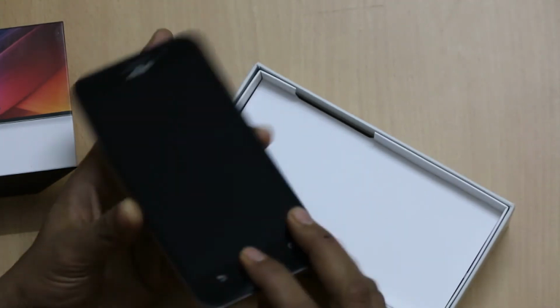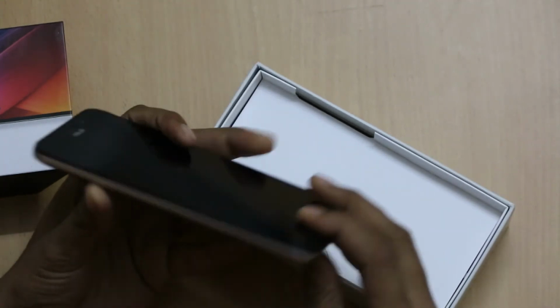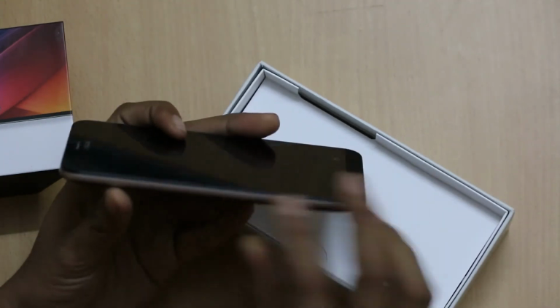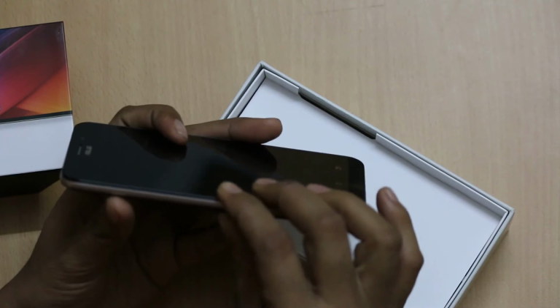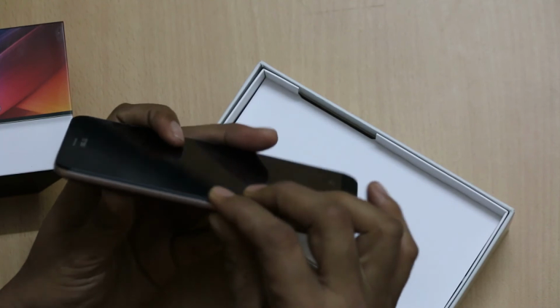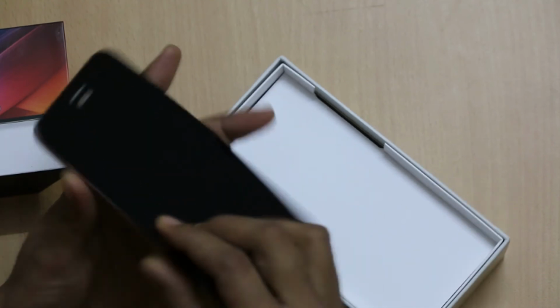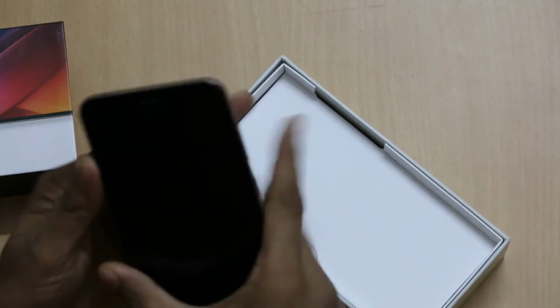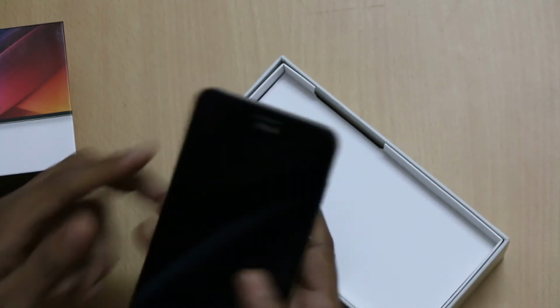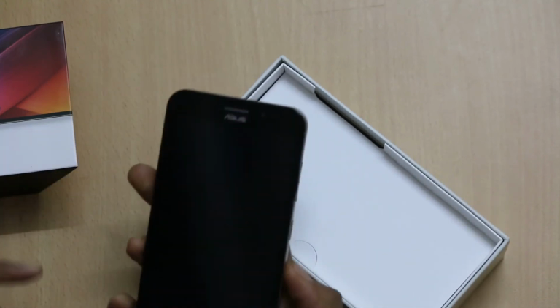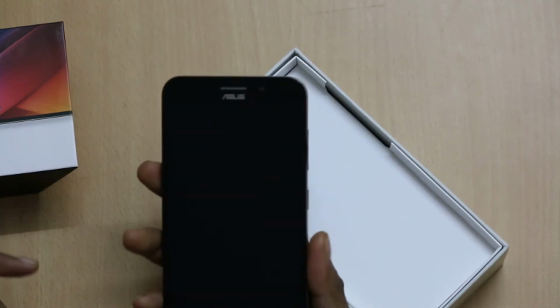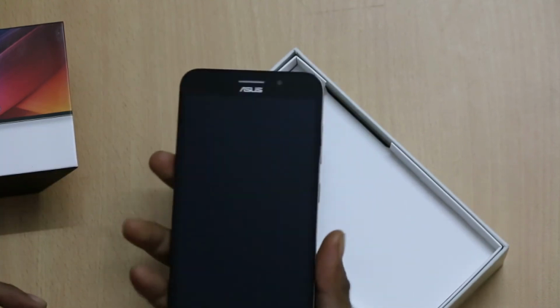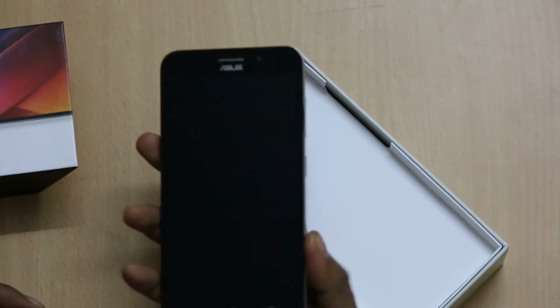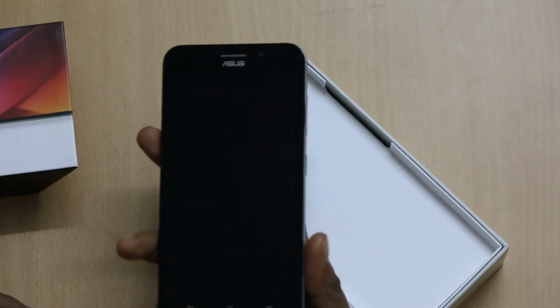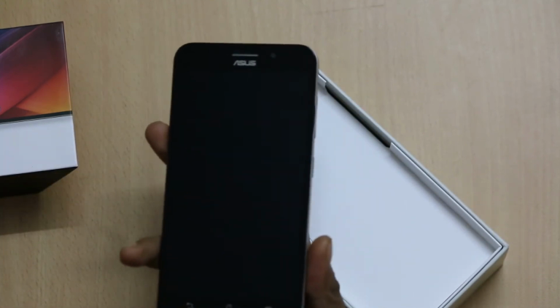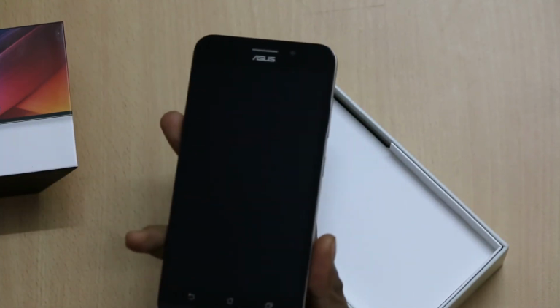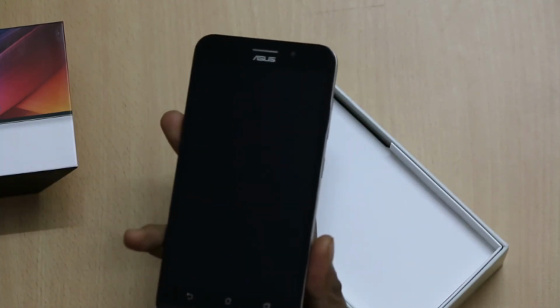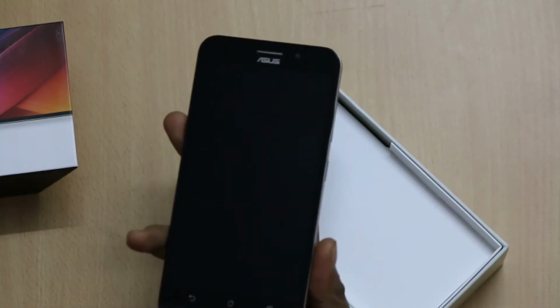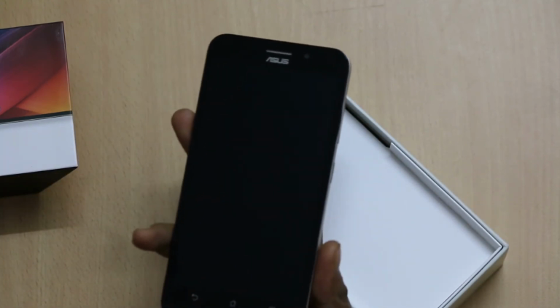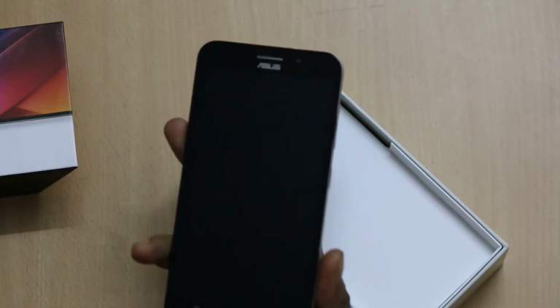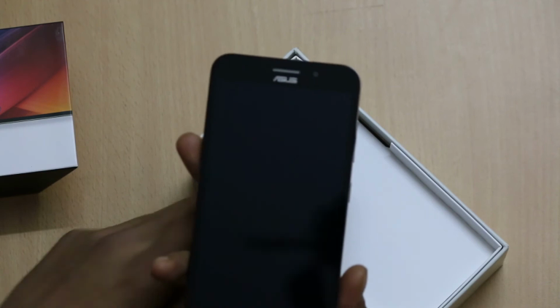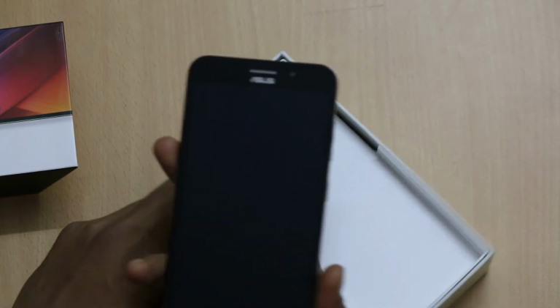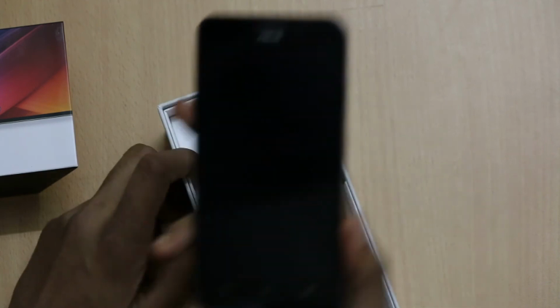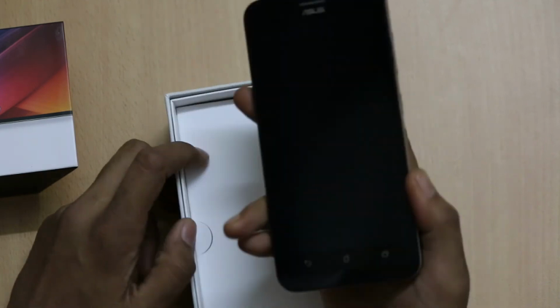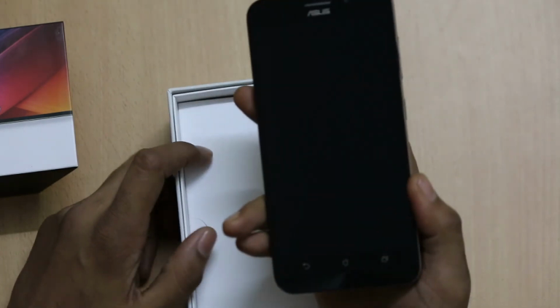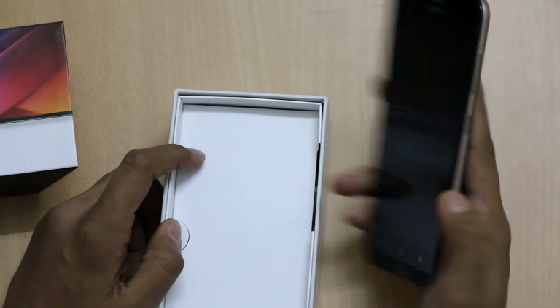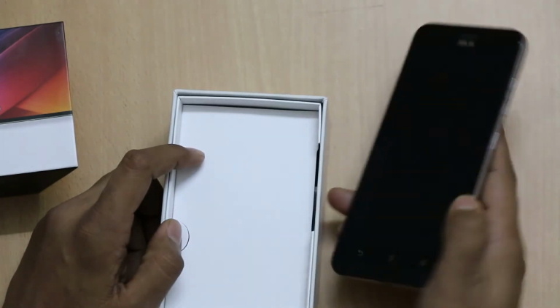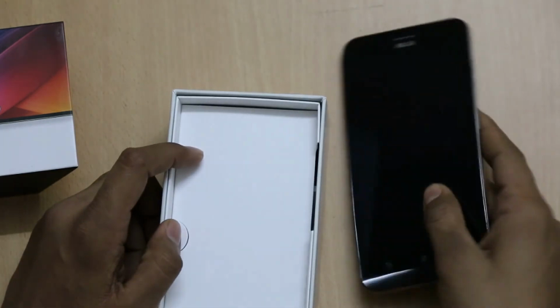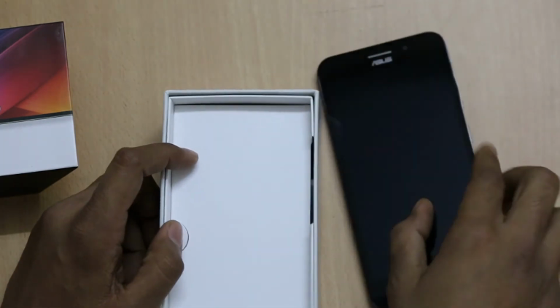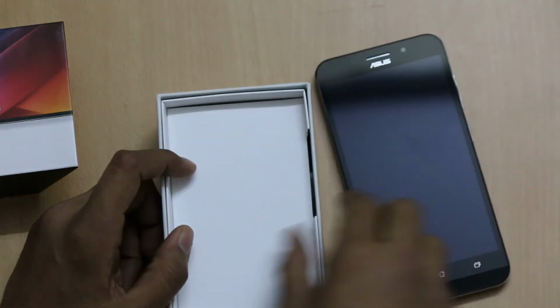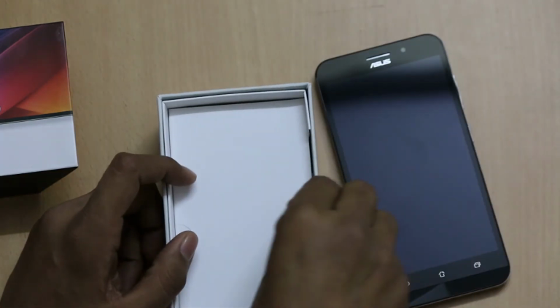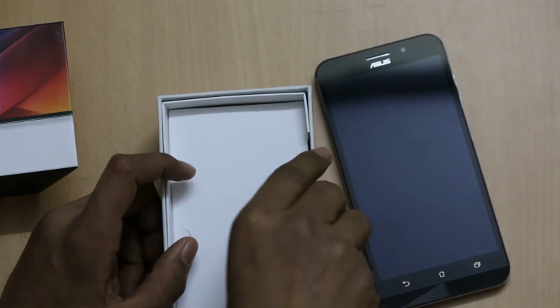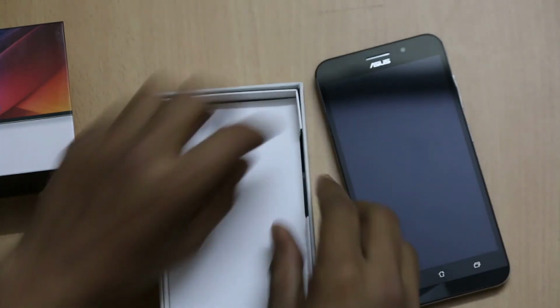The phone looks good in hand. The only problem is the thickness and it weighs a little bit heavy at first glance.